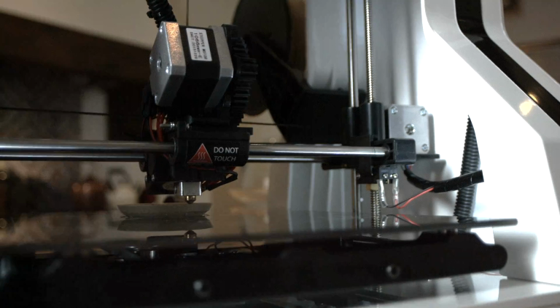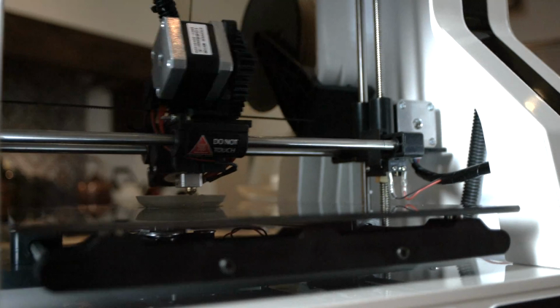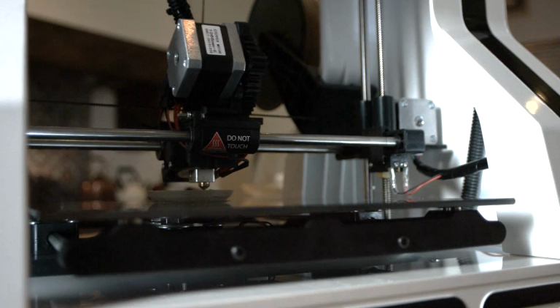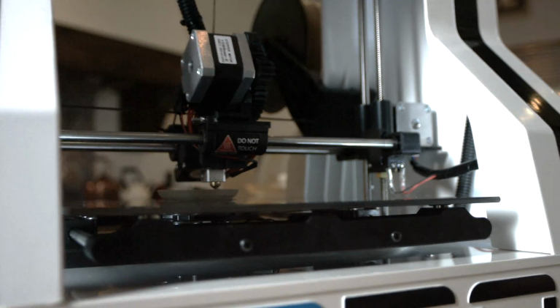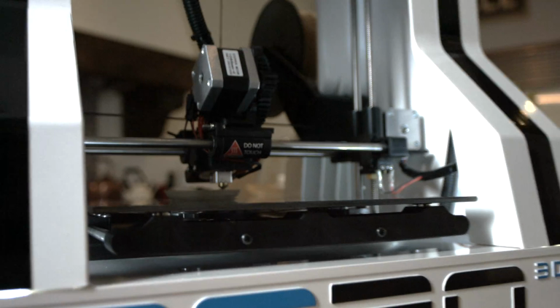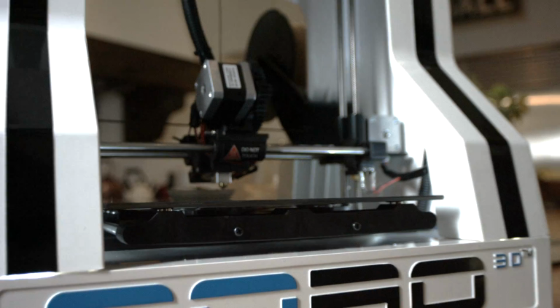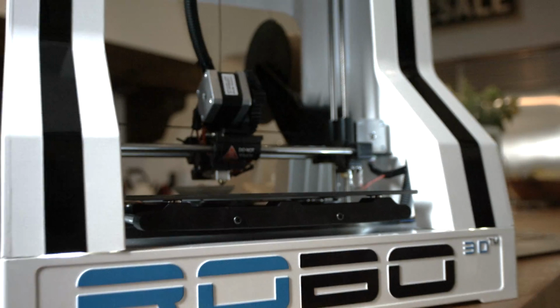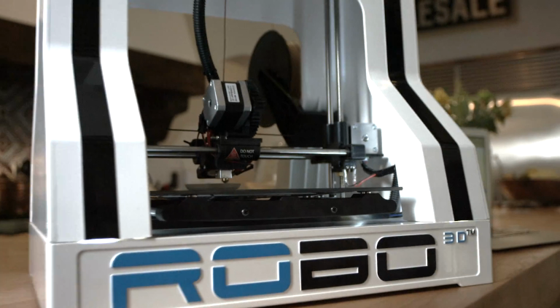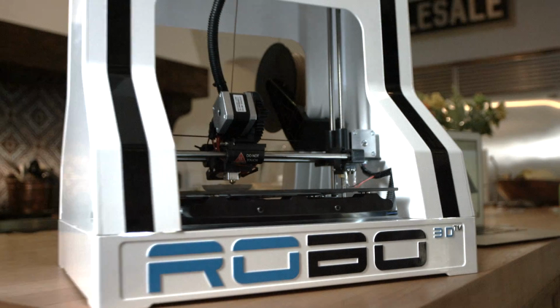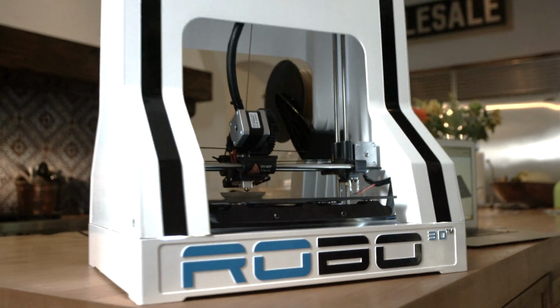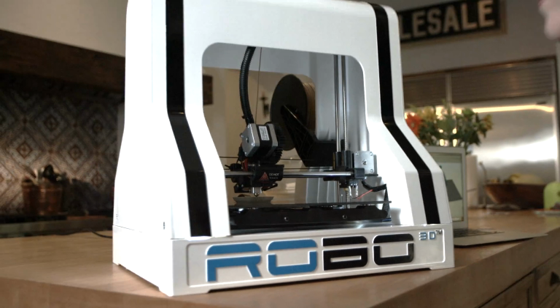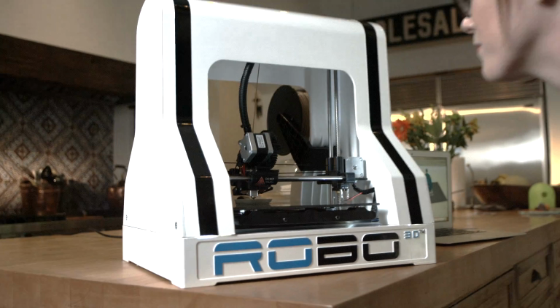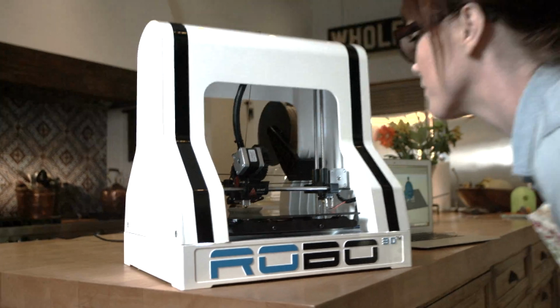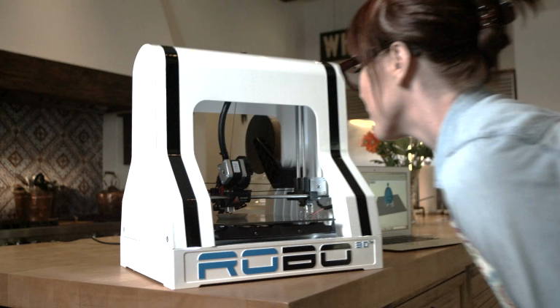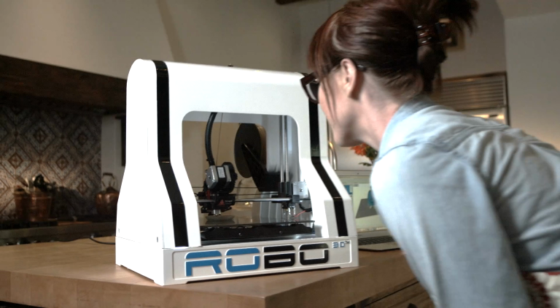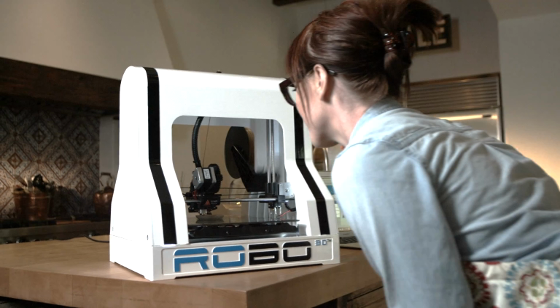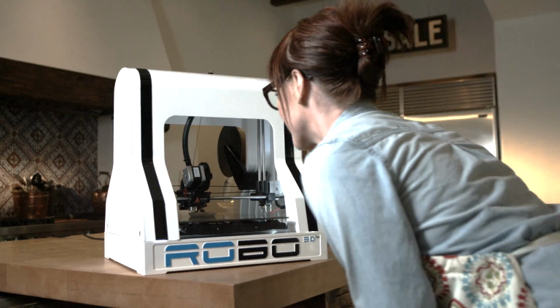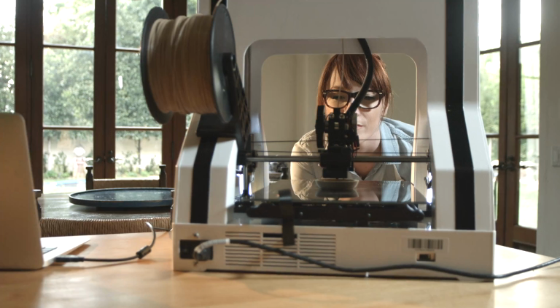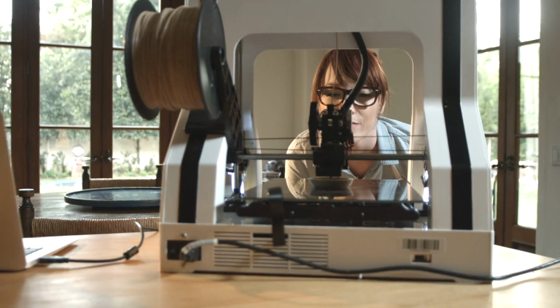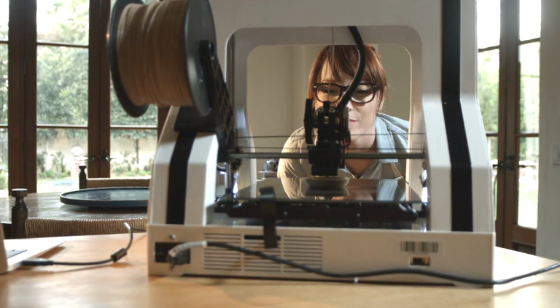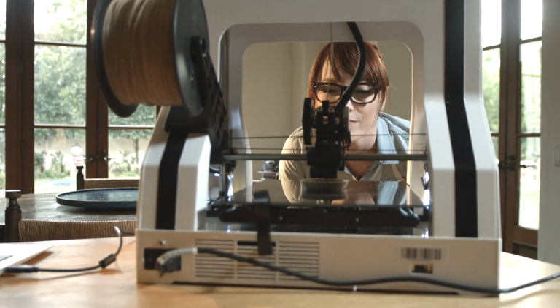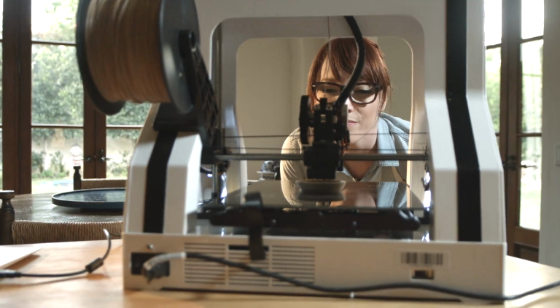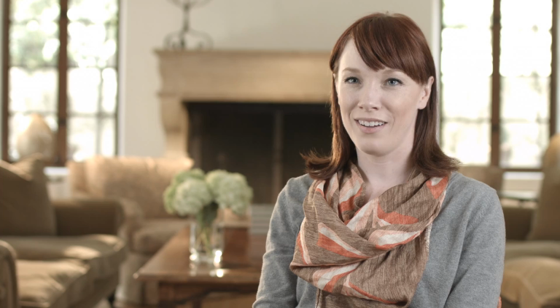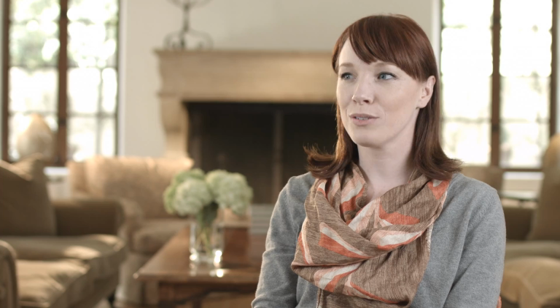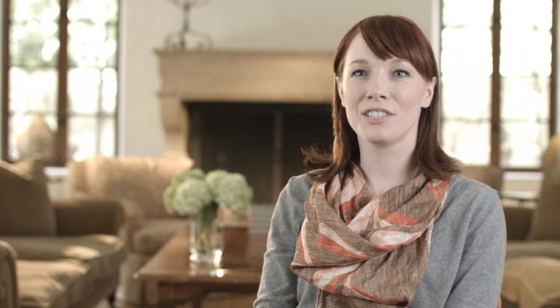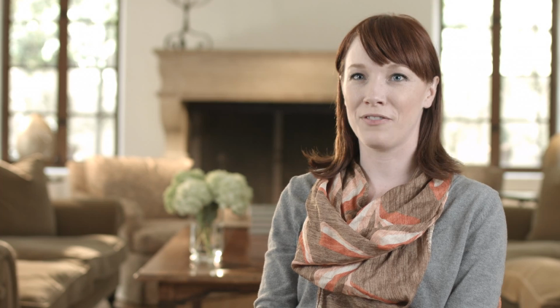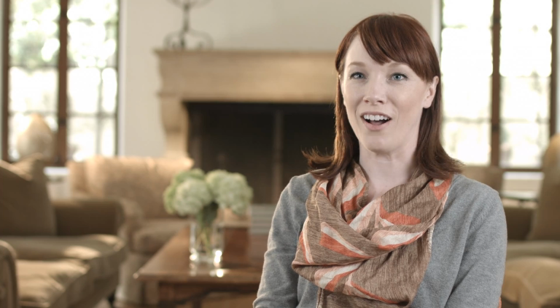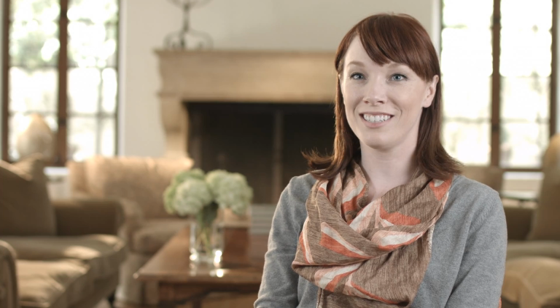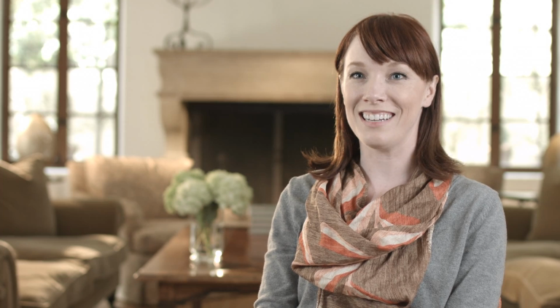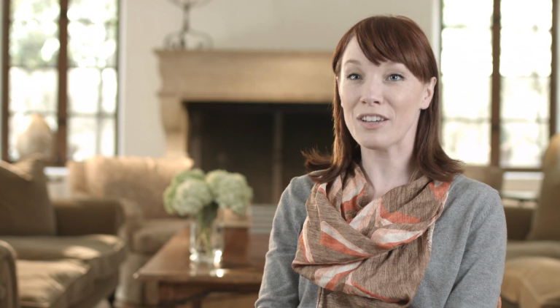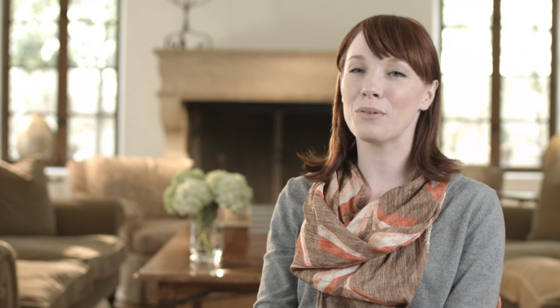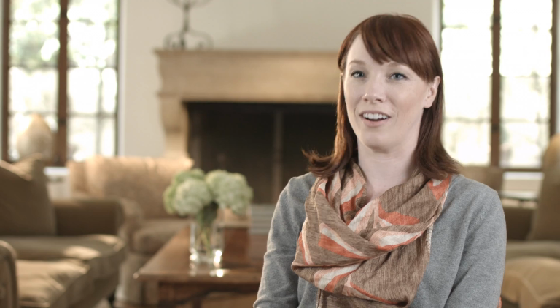What I like about the Robo3D is all the different materials I can use to print with. I've printed with wood, all sorts of different colors, and even glow in the dark.